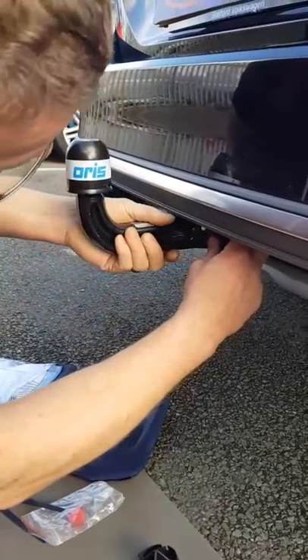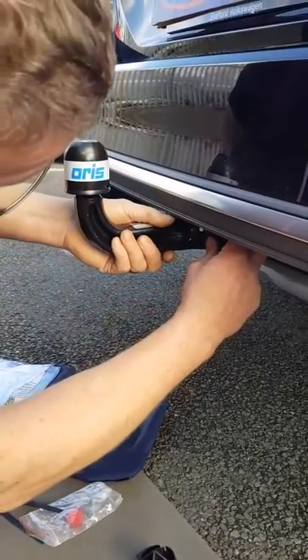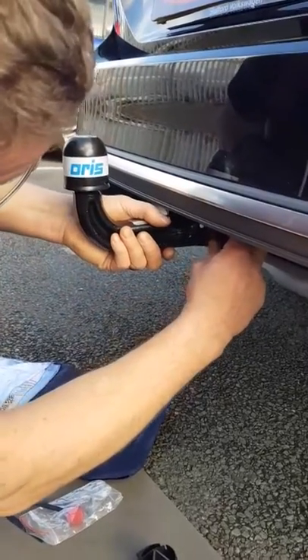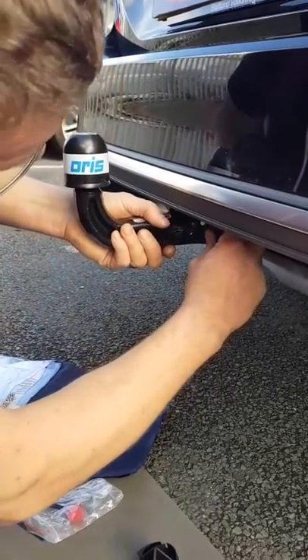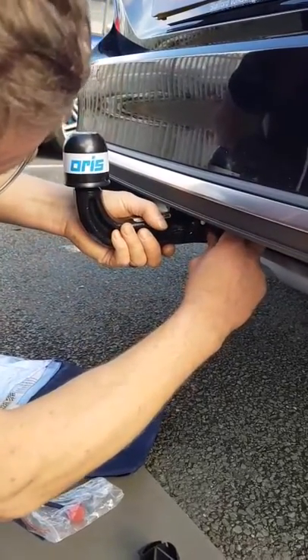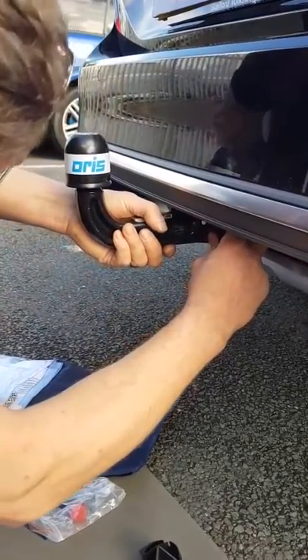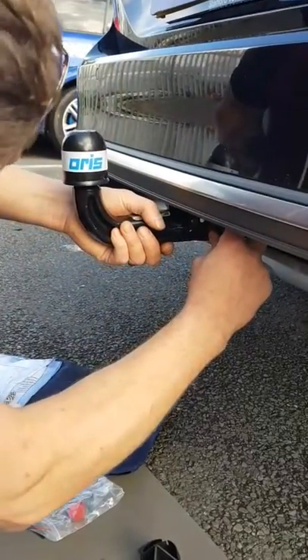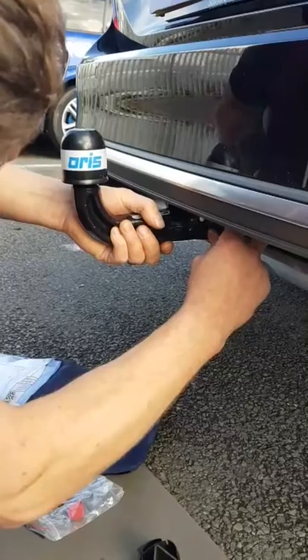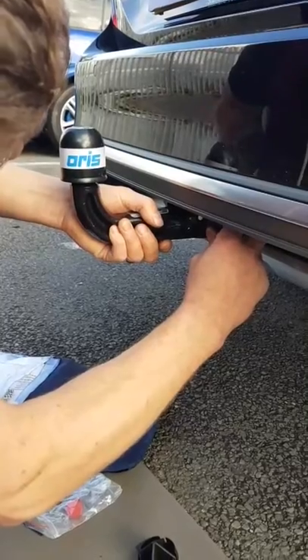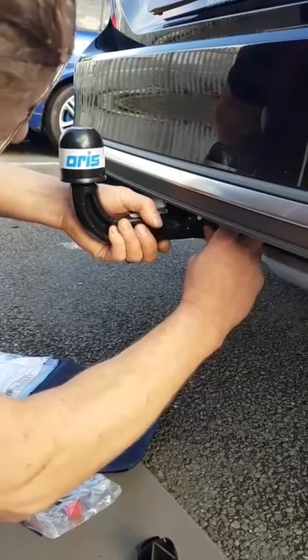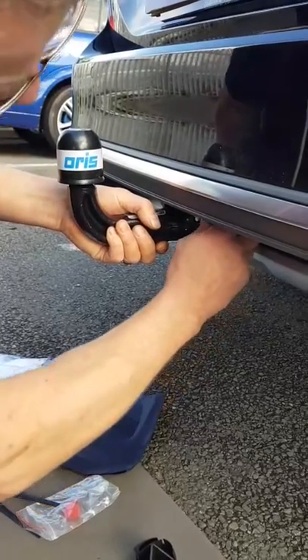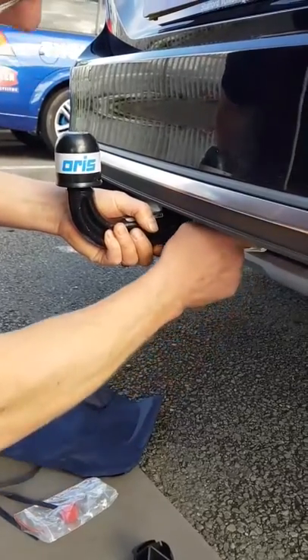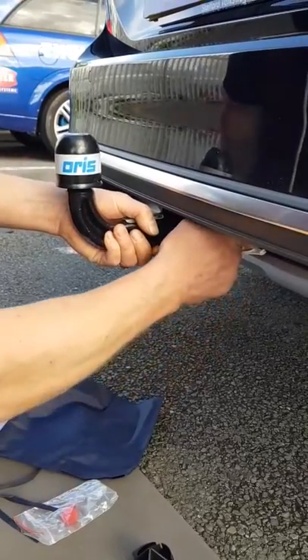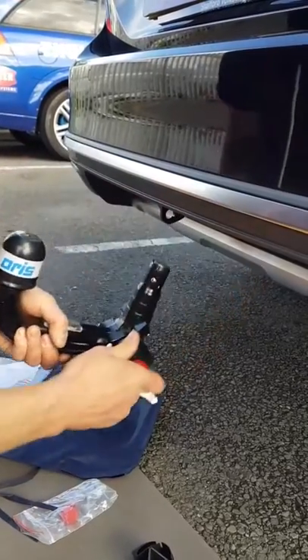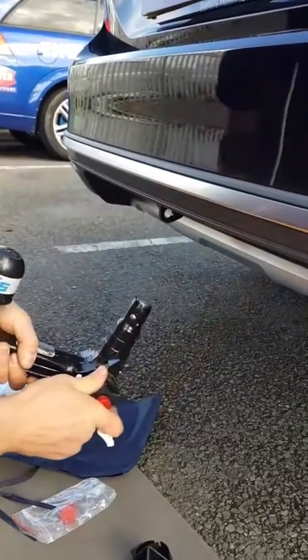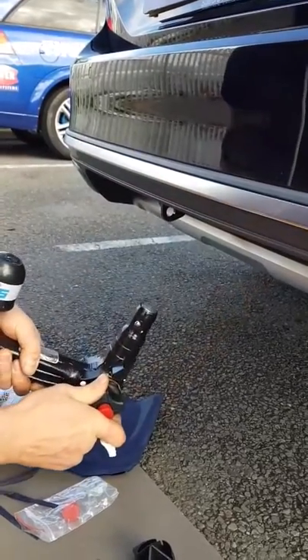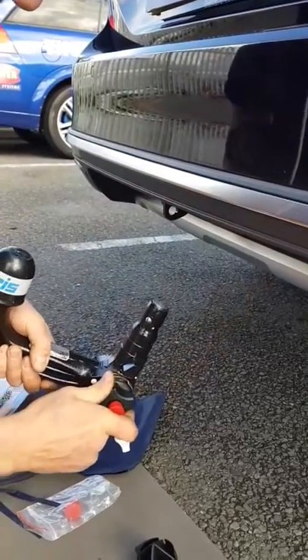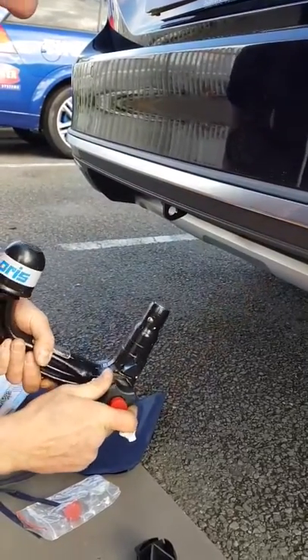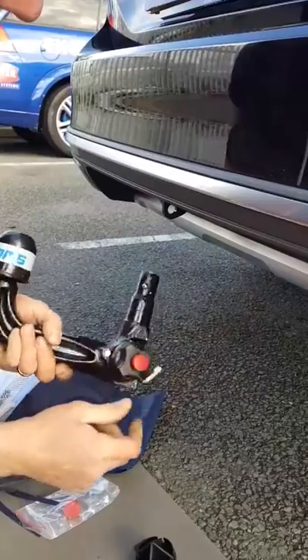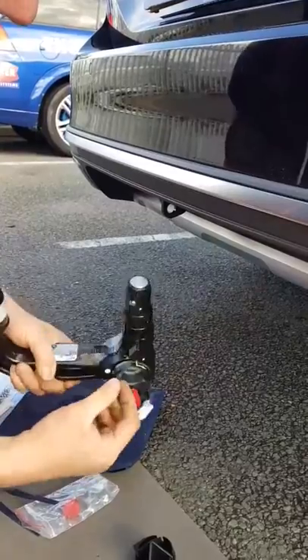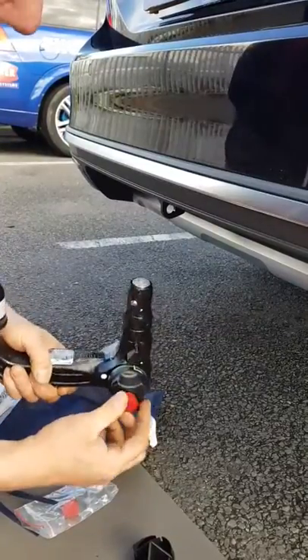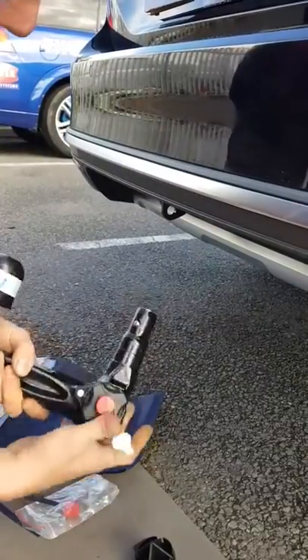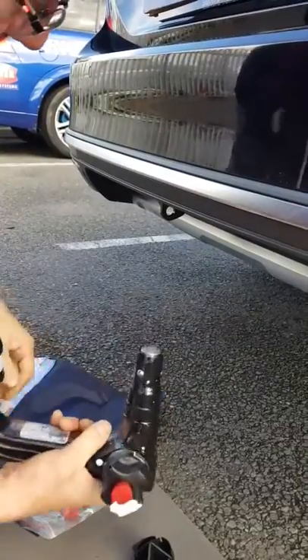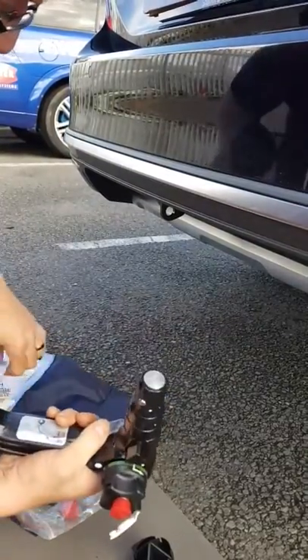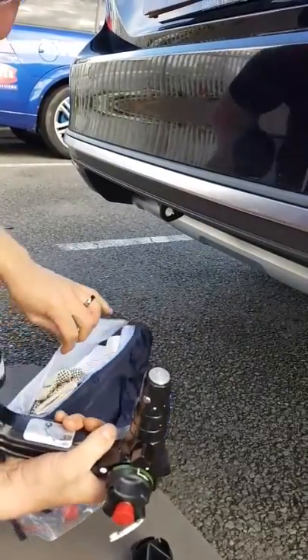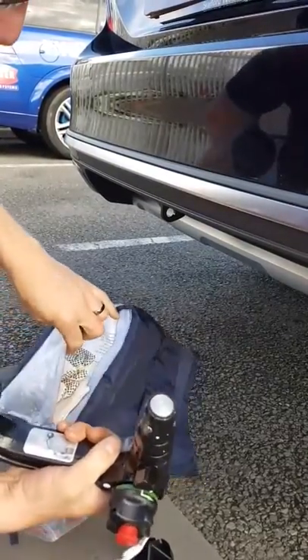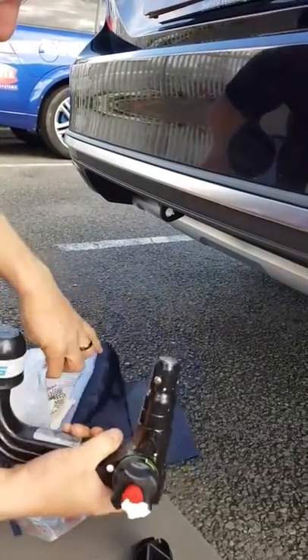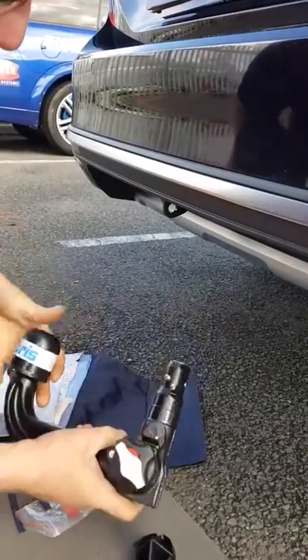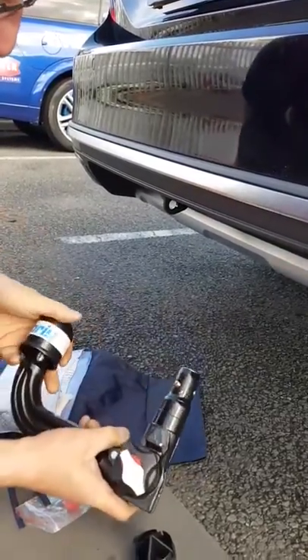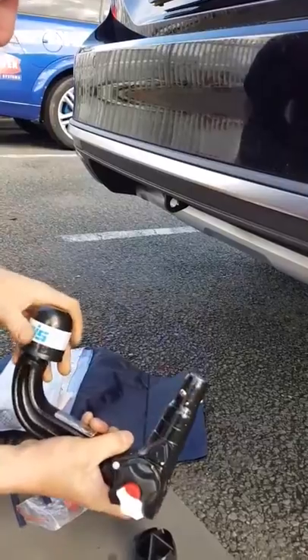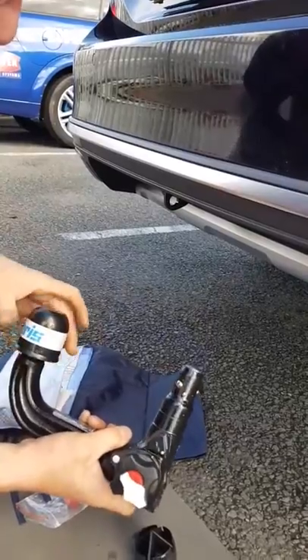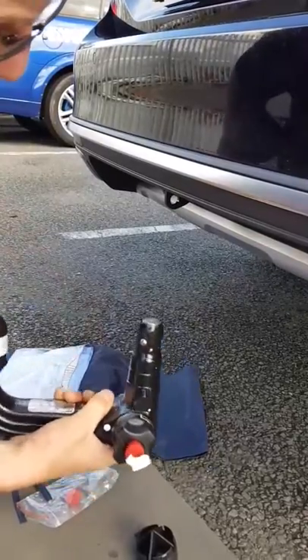Take the hitch in one hand so it doesn't drop on the floor, pull it out, twist it towards the front of the car and that removes it. That basically stays in that locked position and you get your little bag to put your hitch in to protect it.